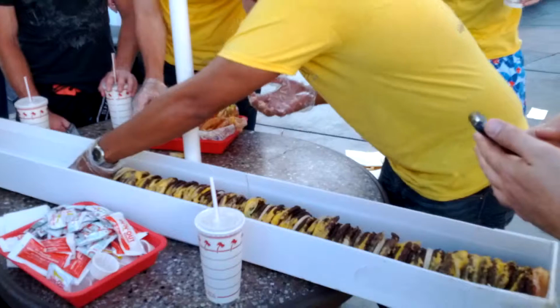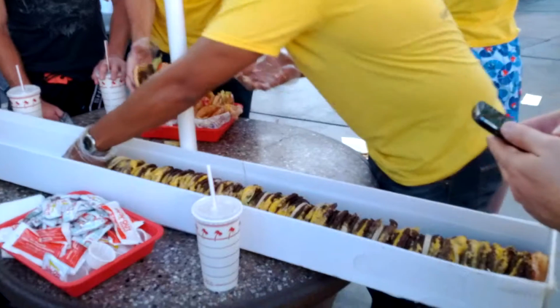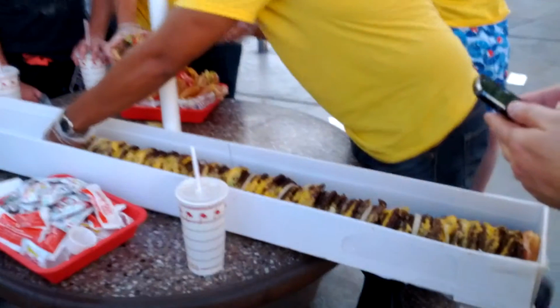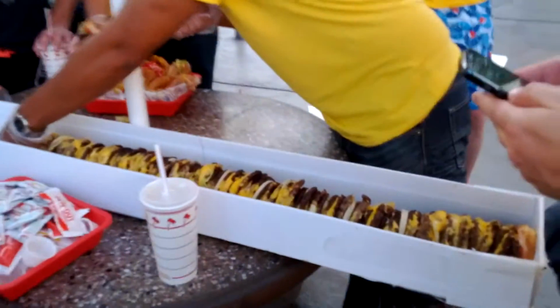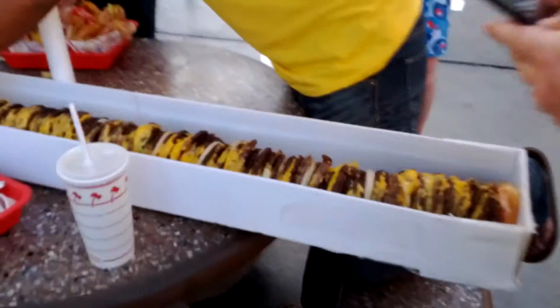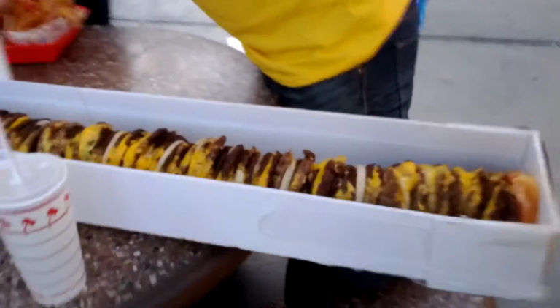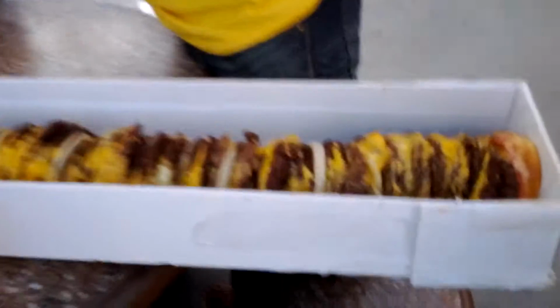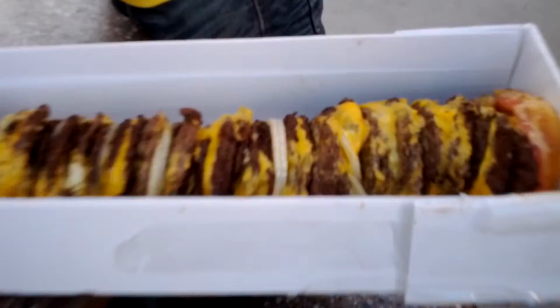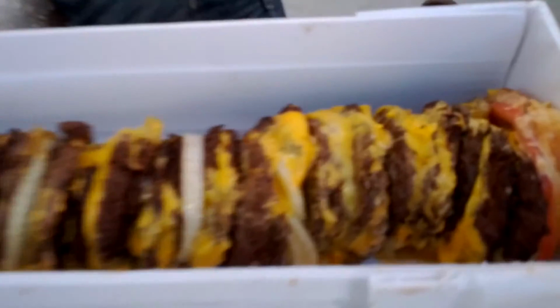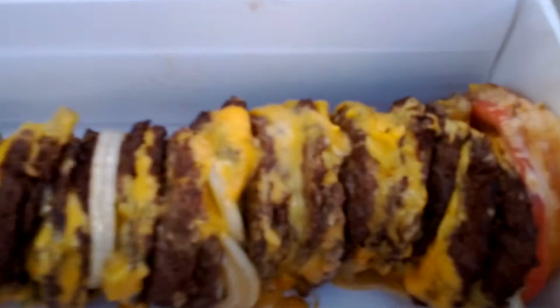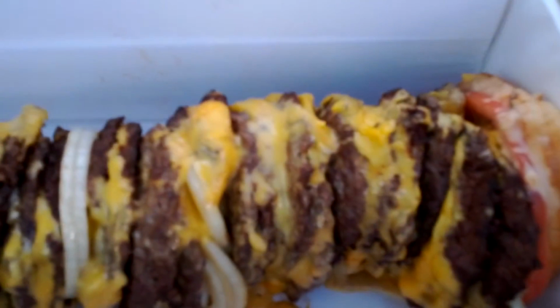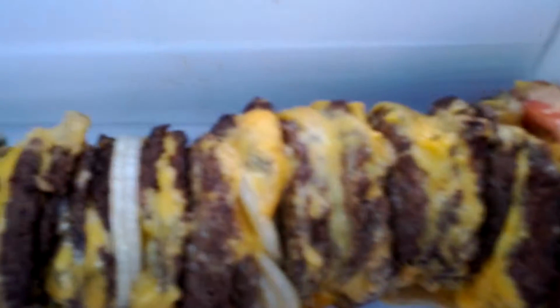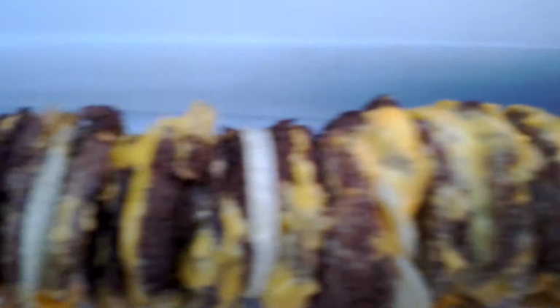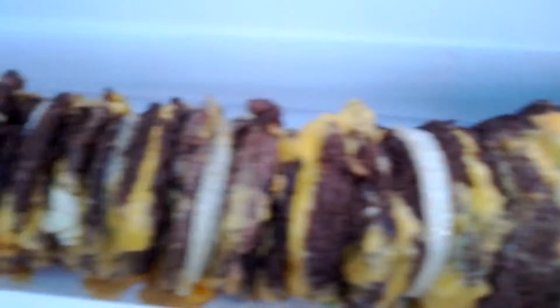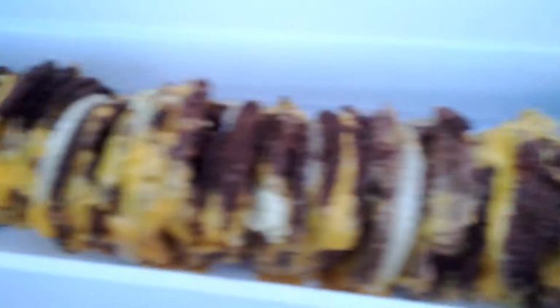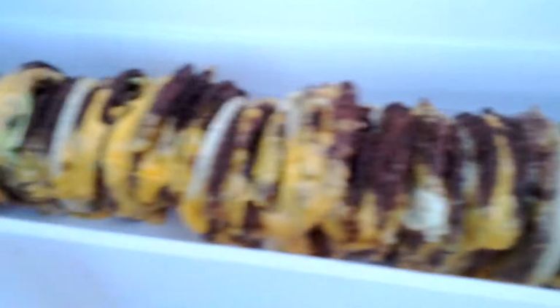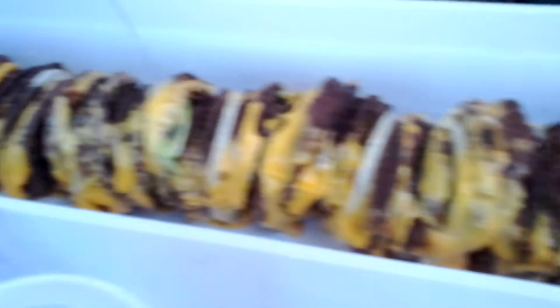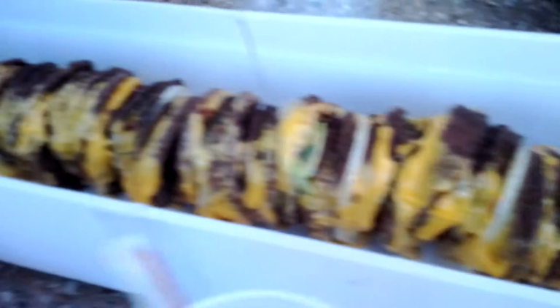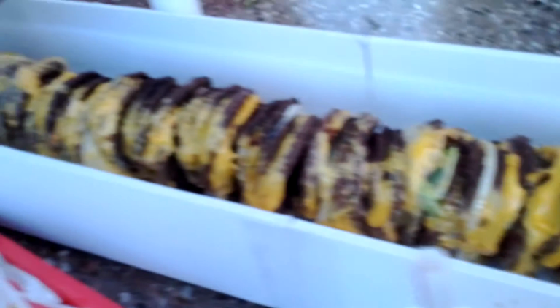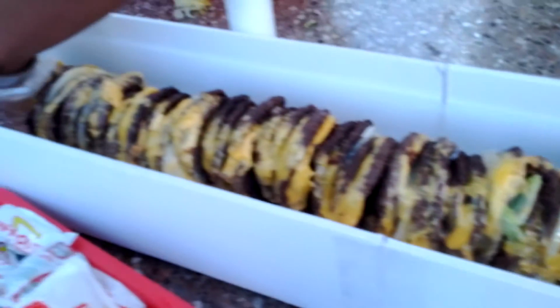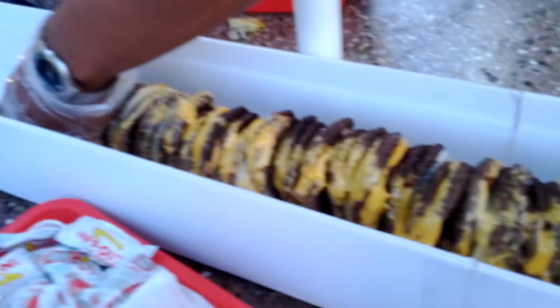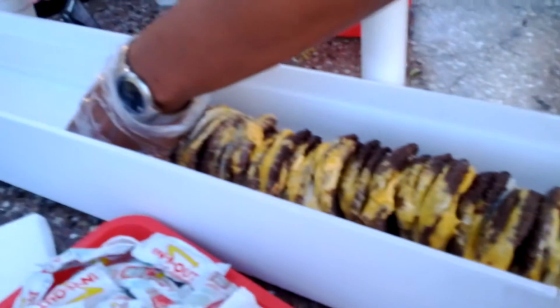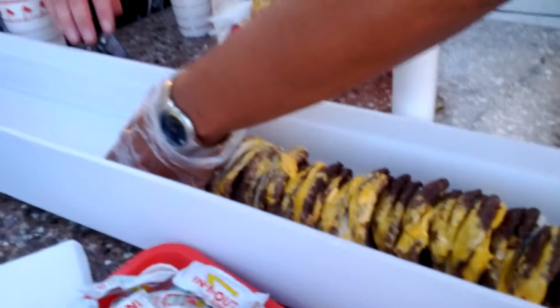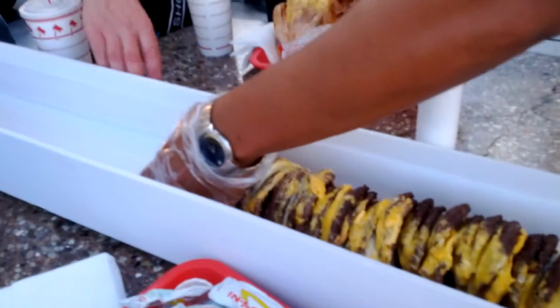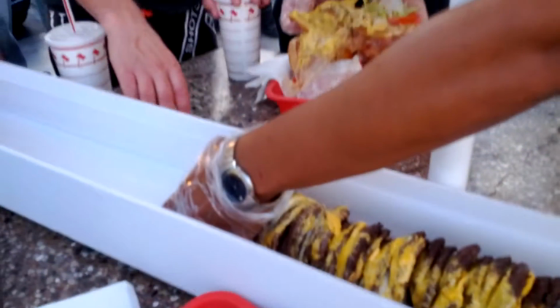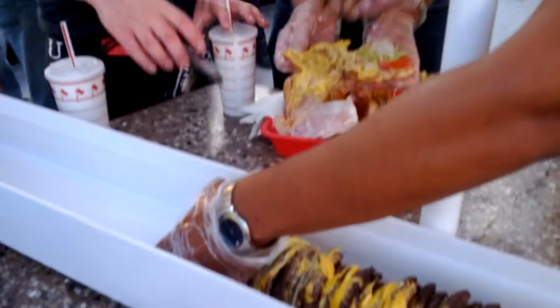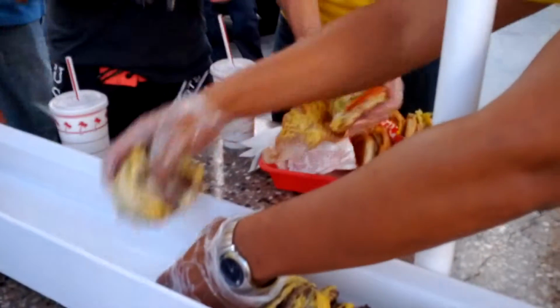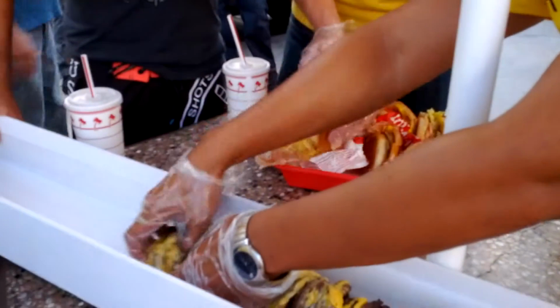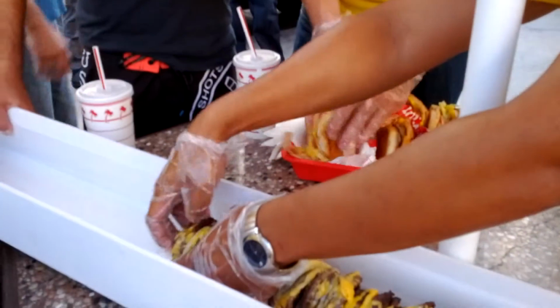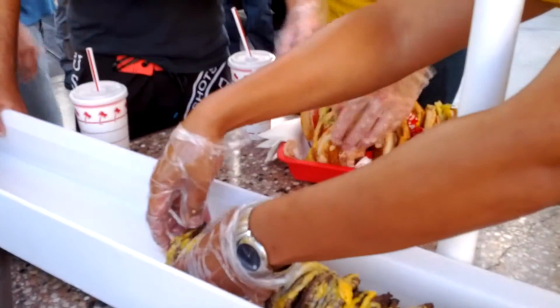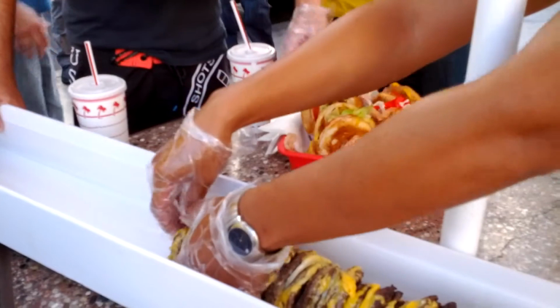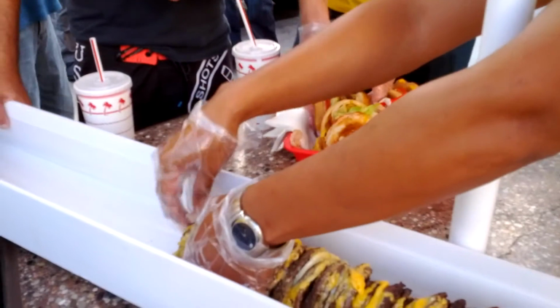Okay, here come the 97th through 100th patty. Nice, yeah. That's 100. And that's 100.